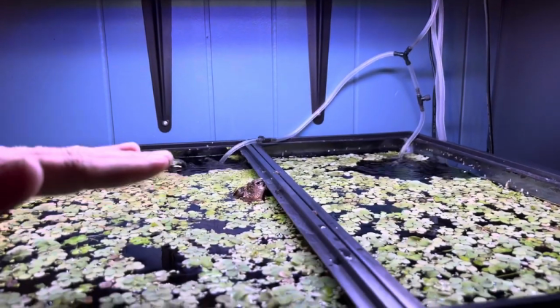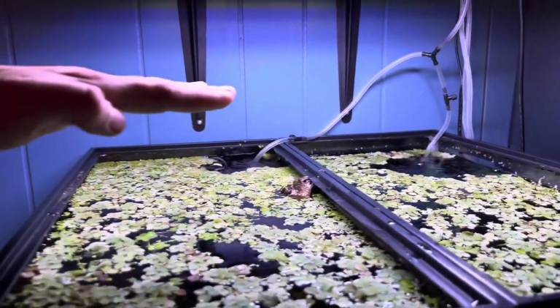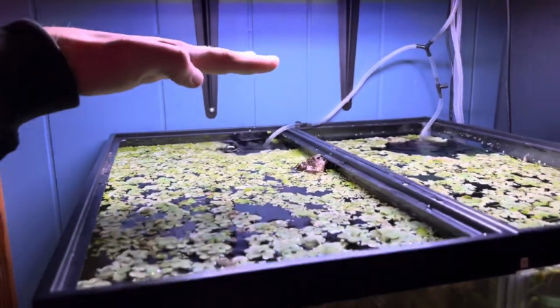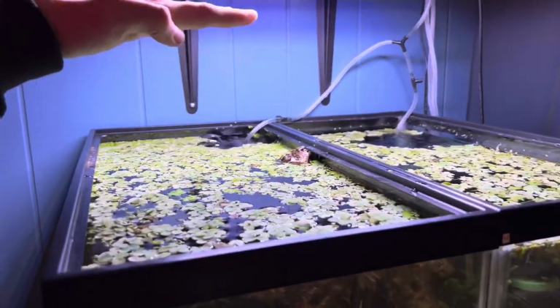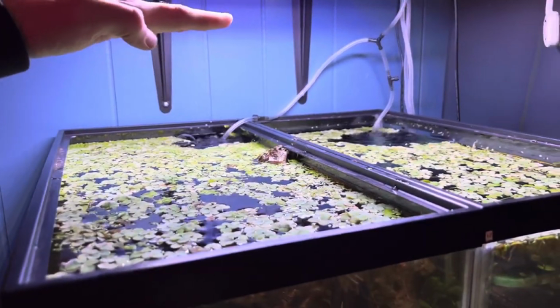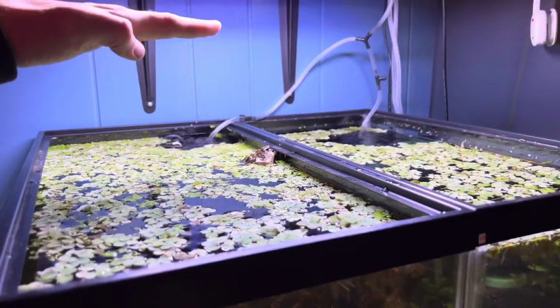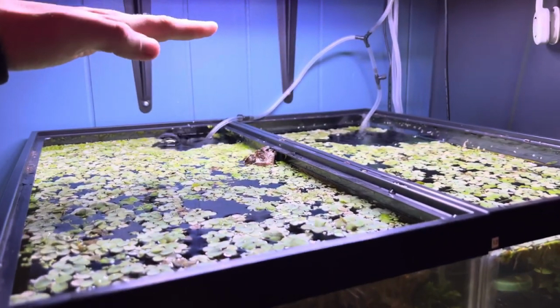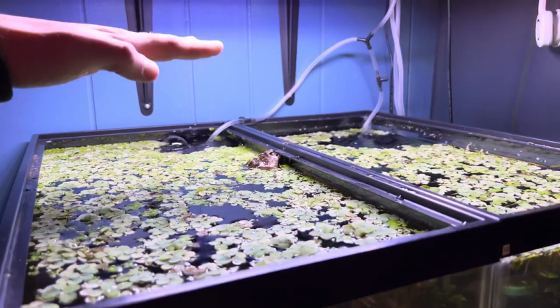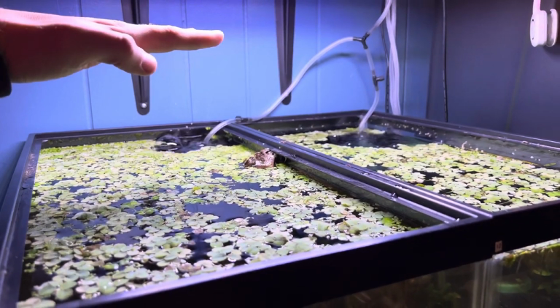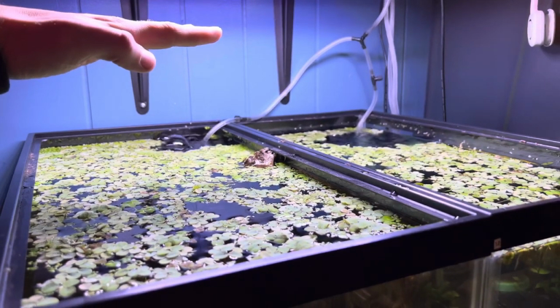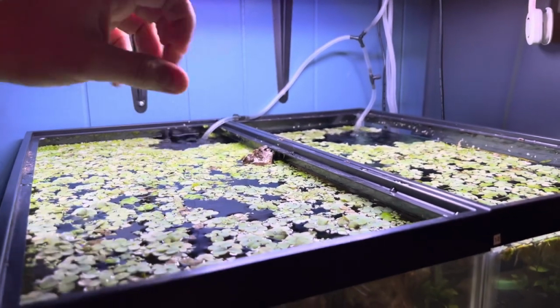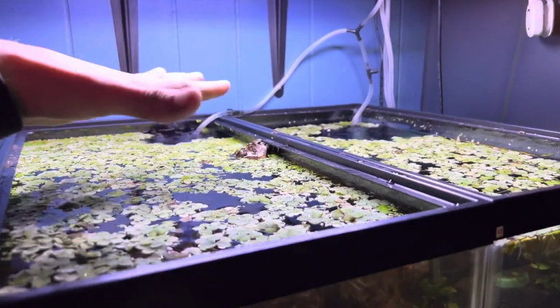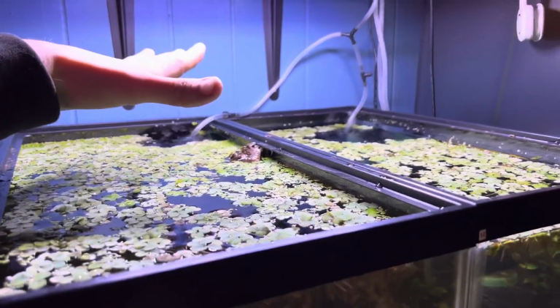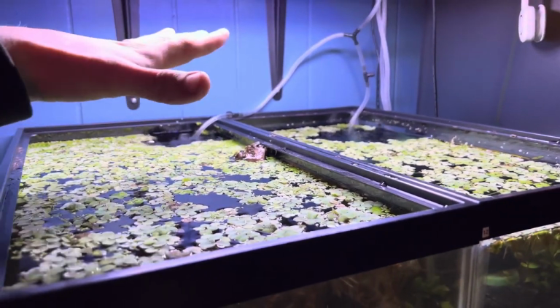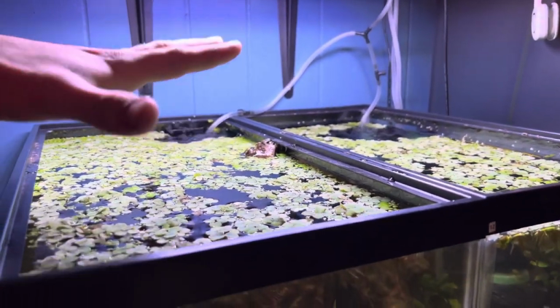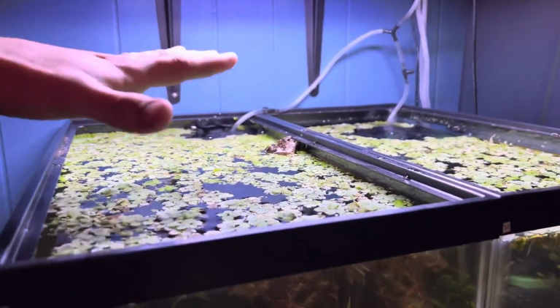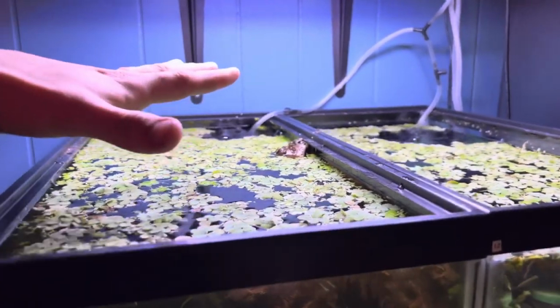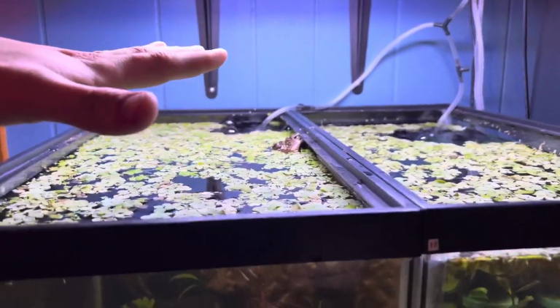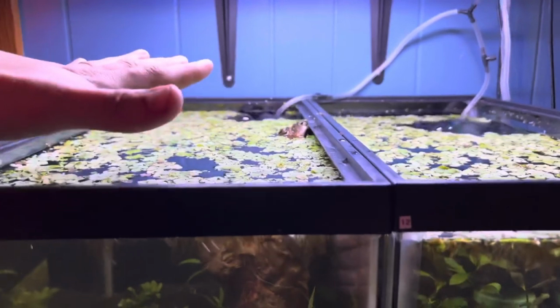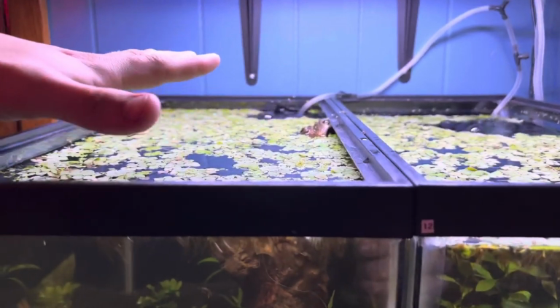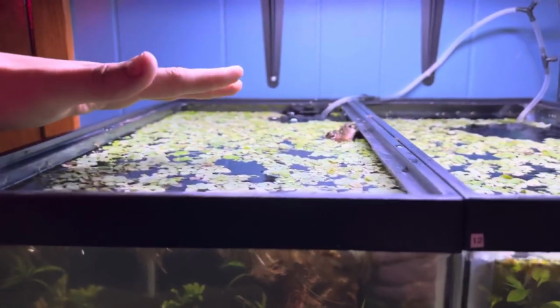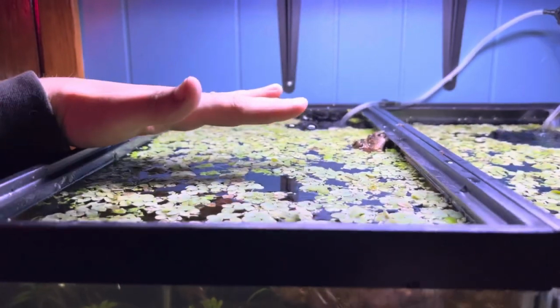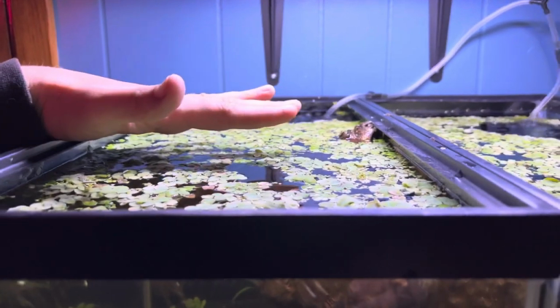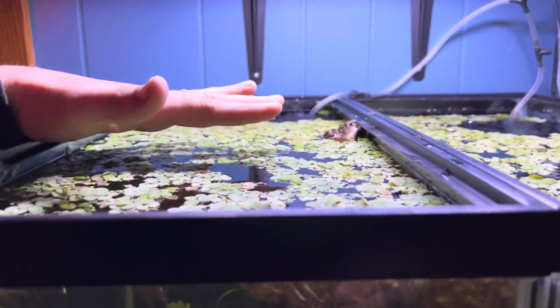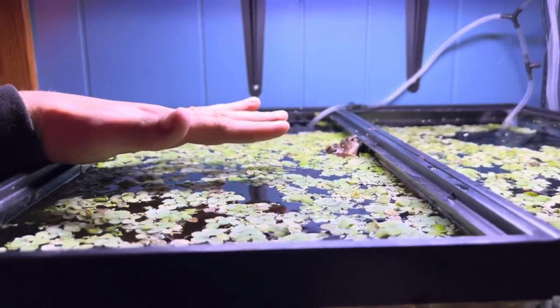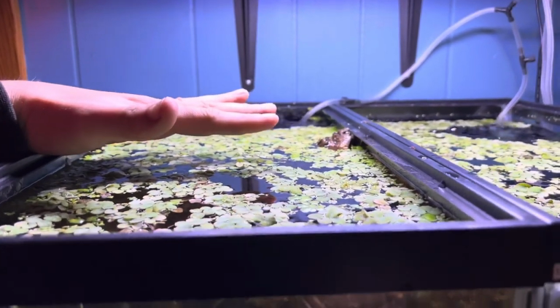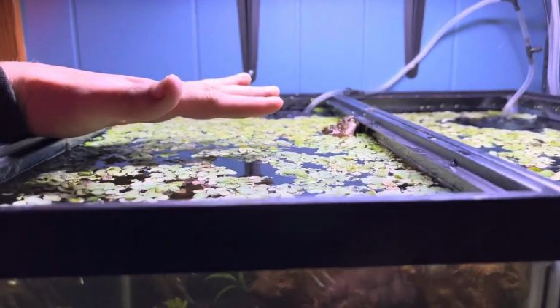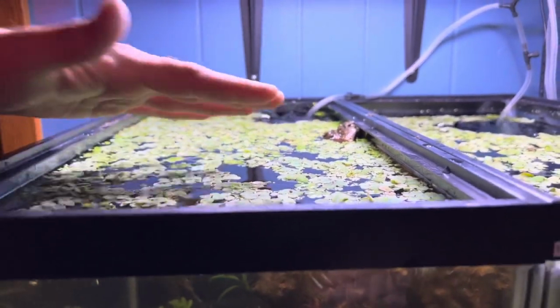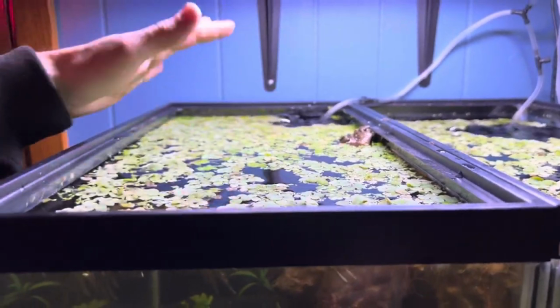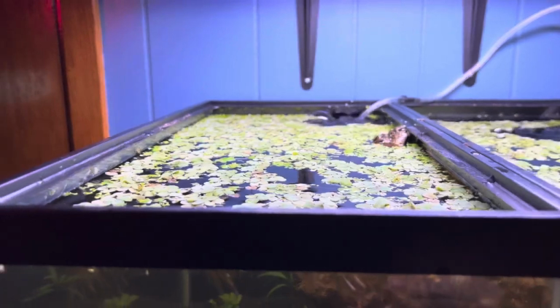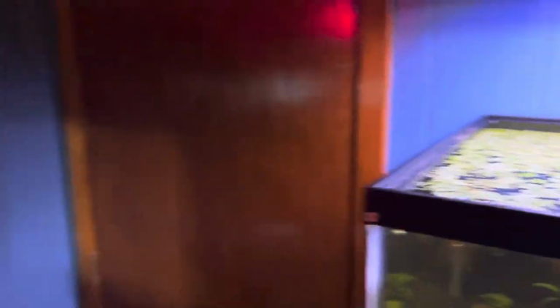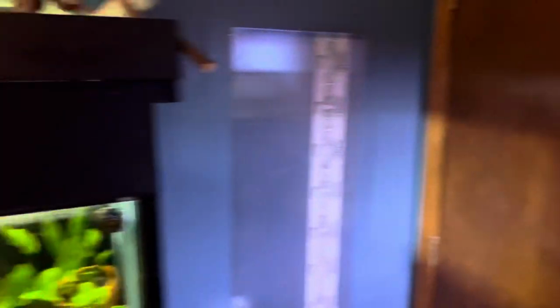Ideally you want the light five or six inches above the tank. That way it spreads out the lighting, and a lot of floating plants do not like the light to be right against them, because it burns them and doesn't spread out to feed the other plants.